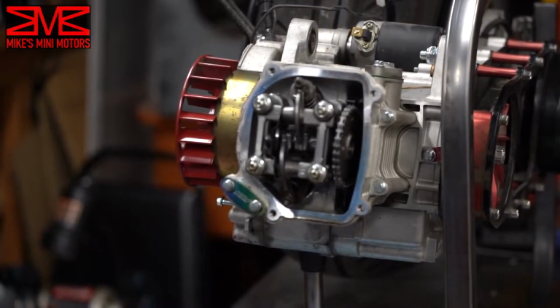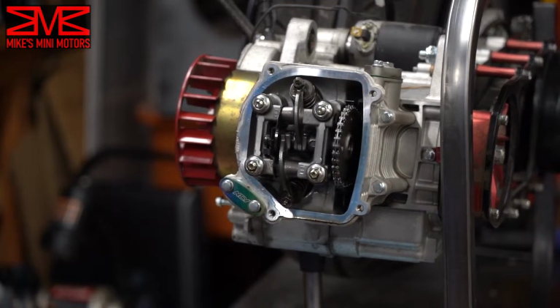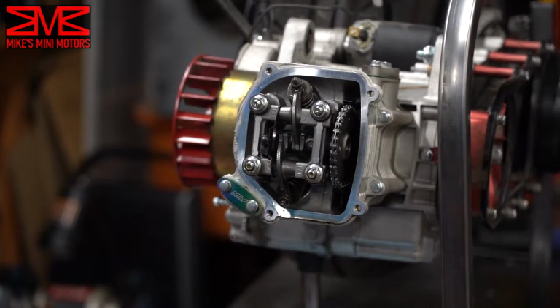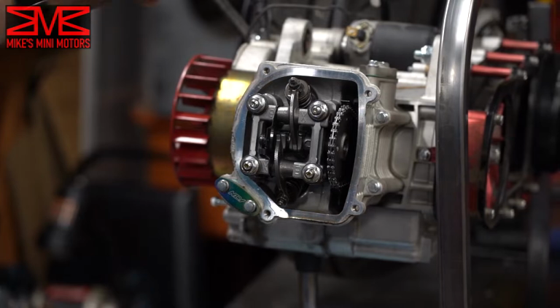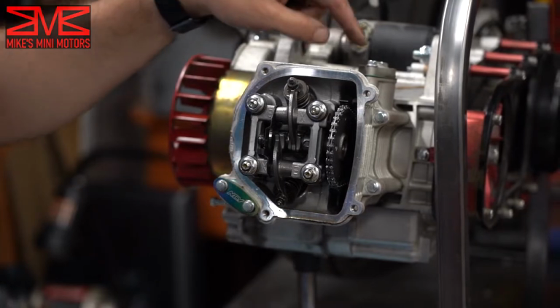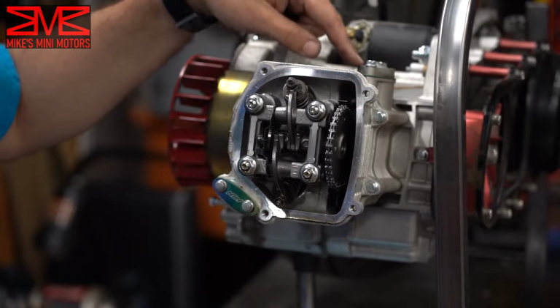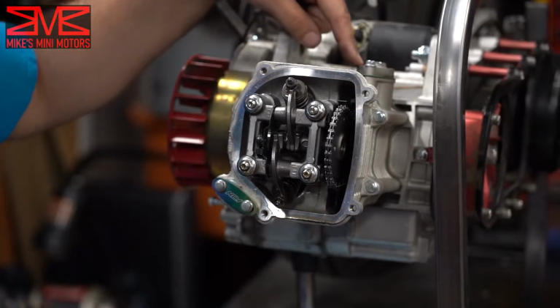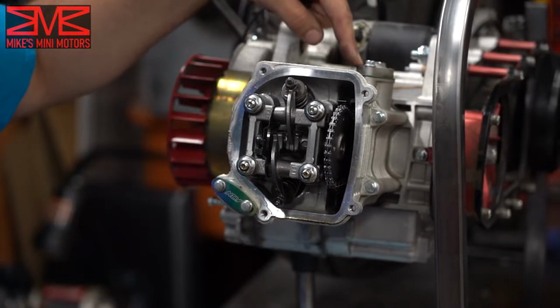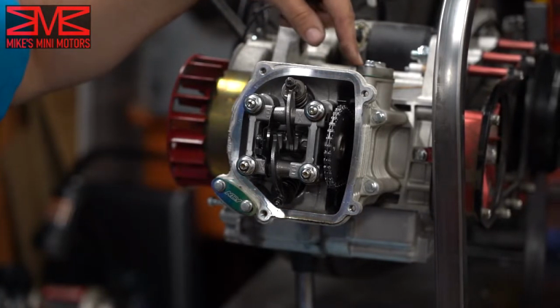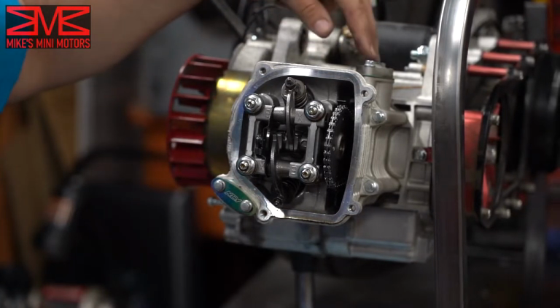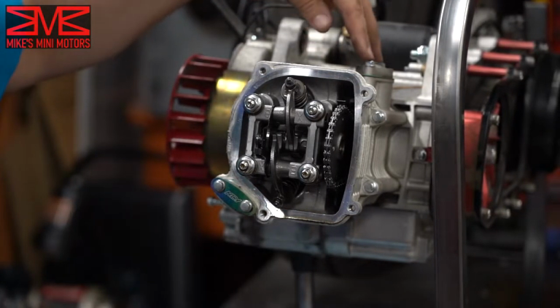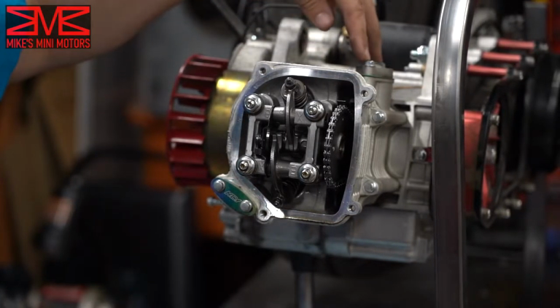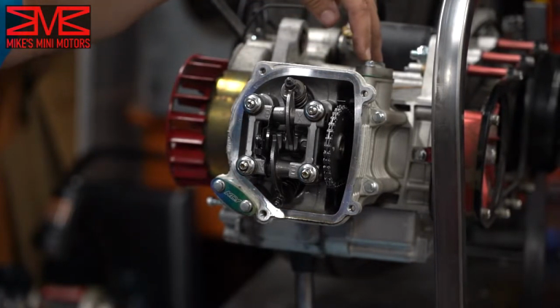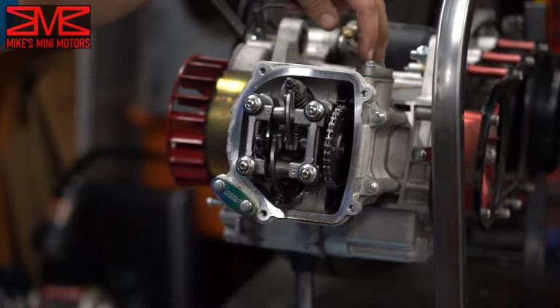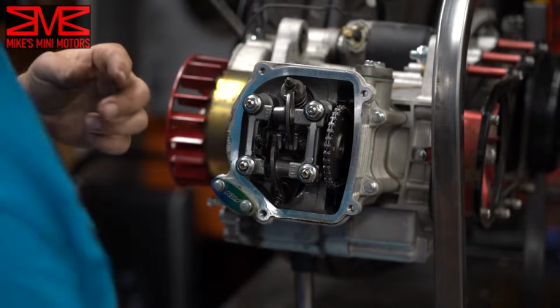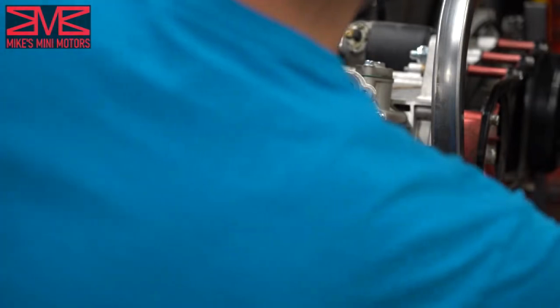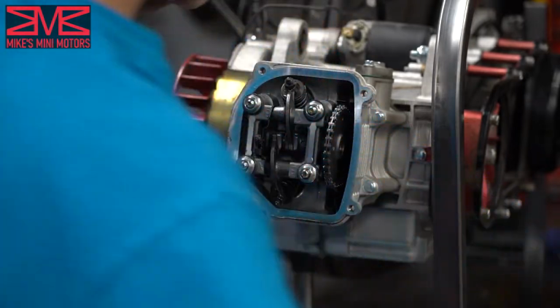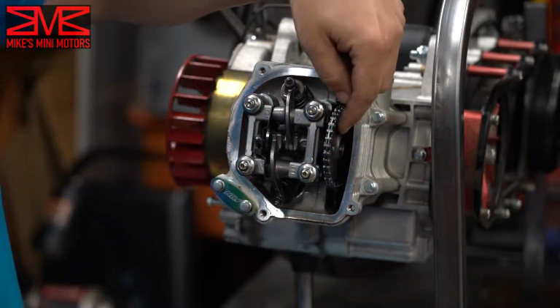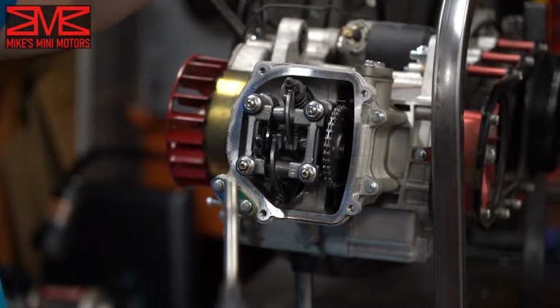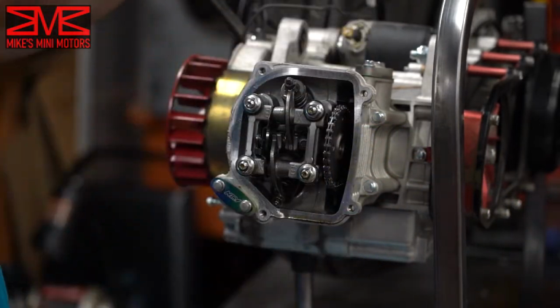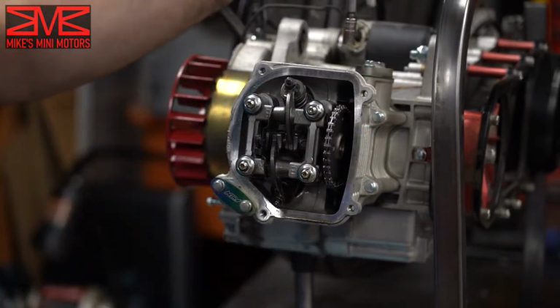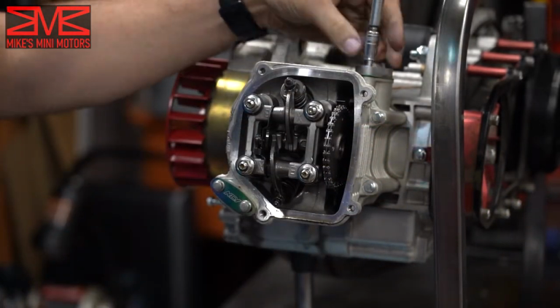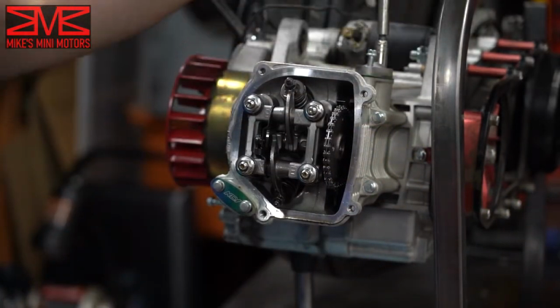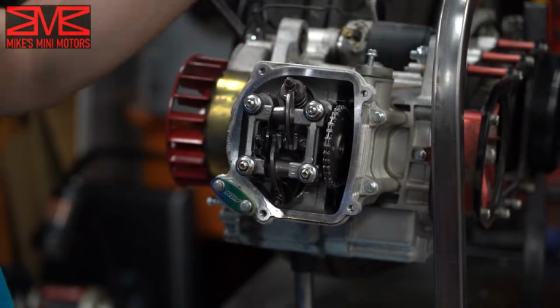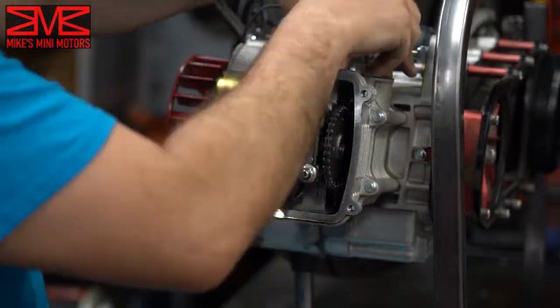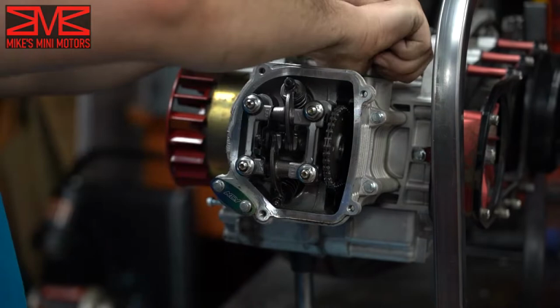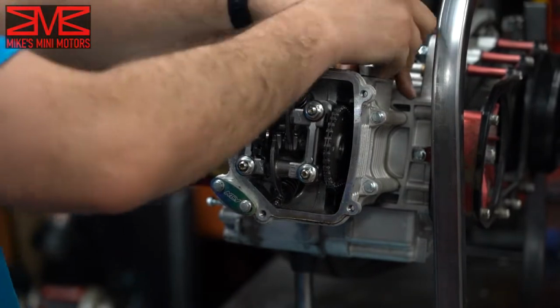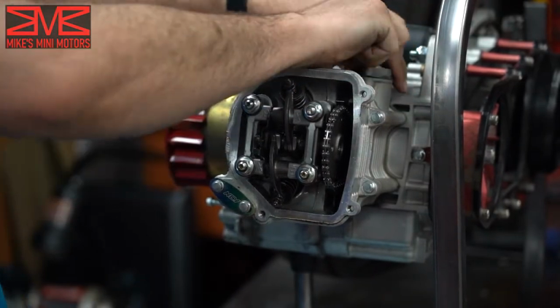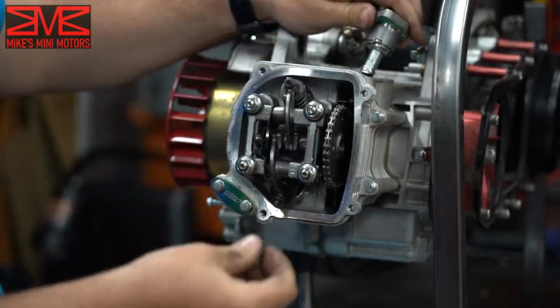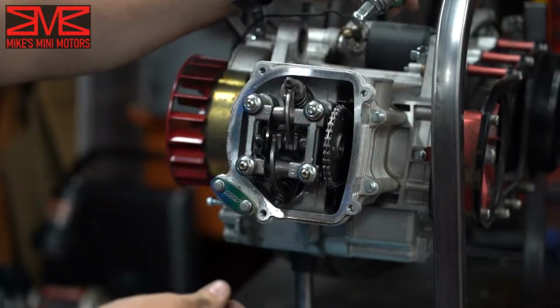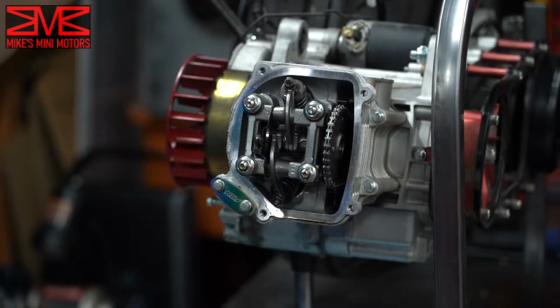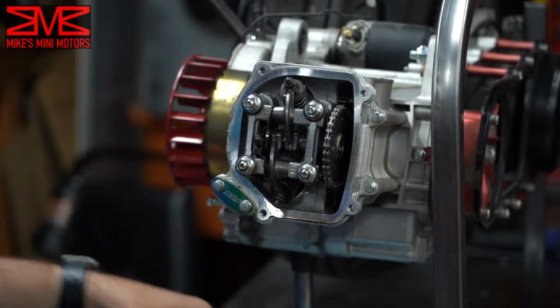Next, this is the timing chain tensioner — there are two 8mm bolts here. This will relieve the pressure. She's out of there.